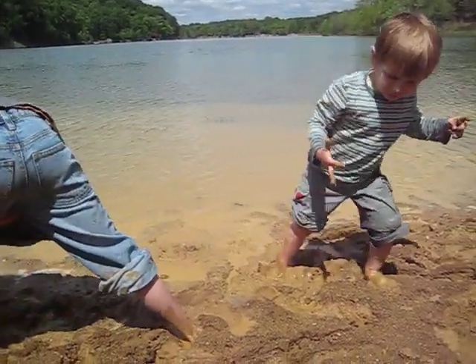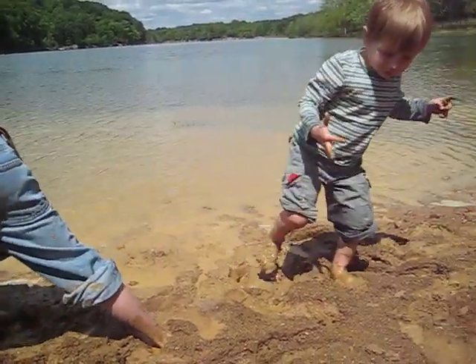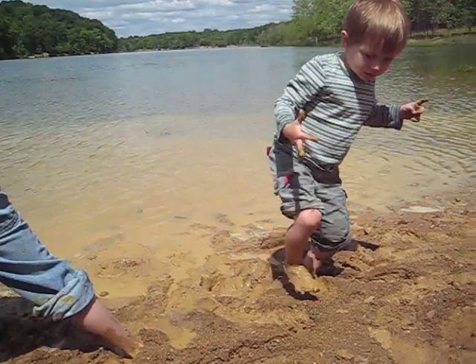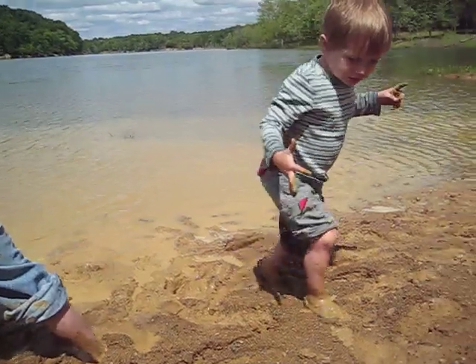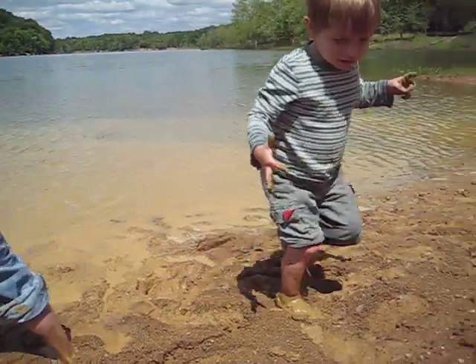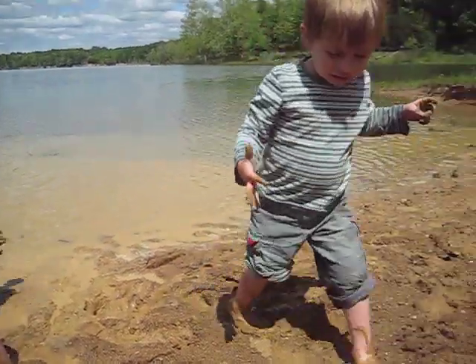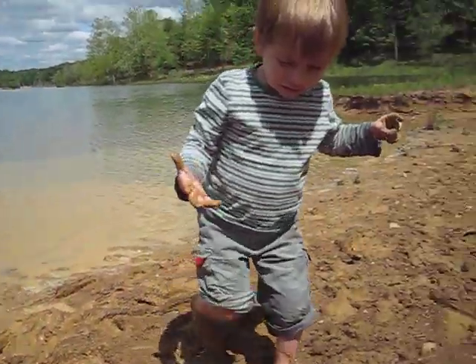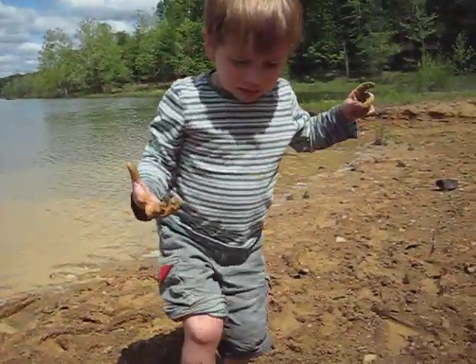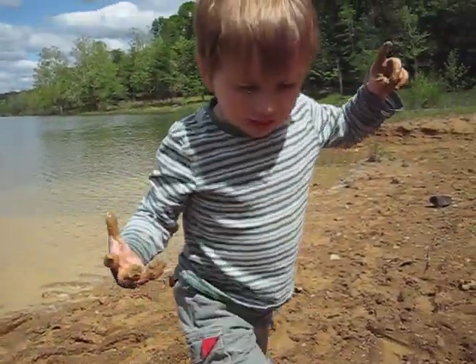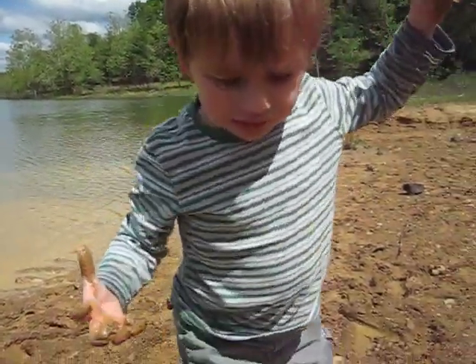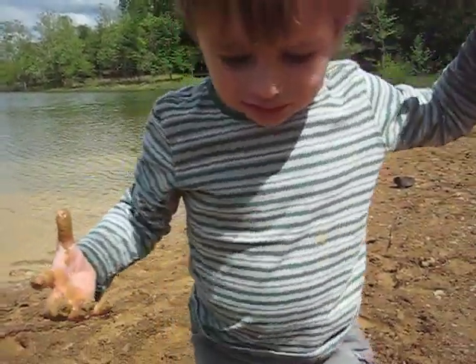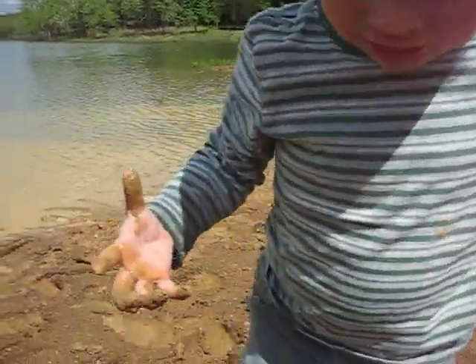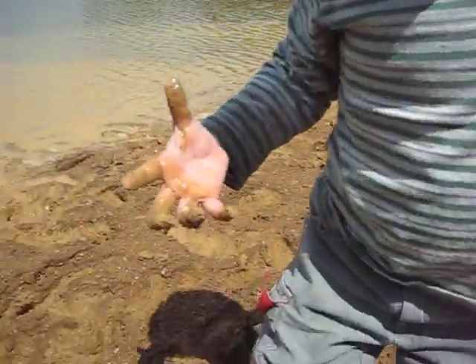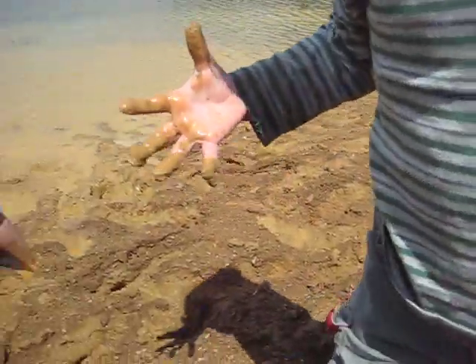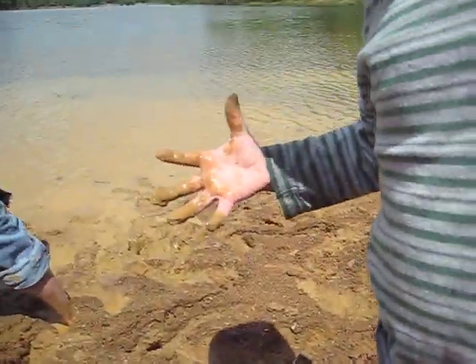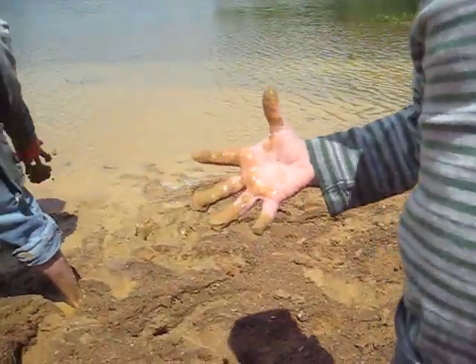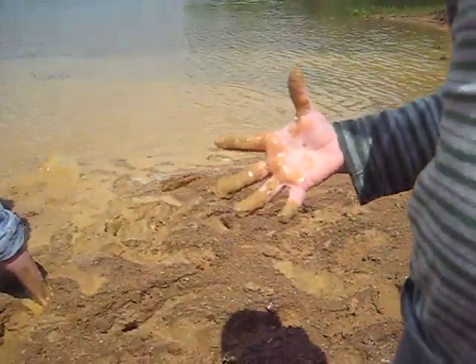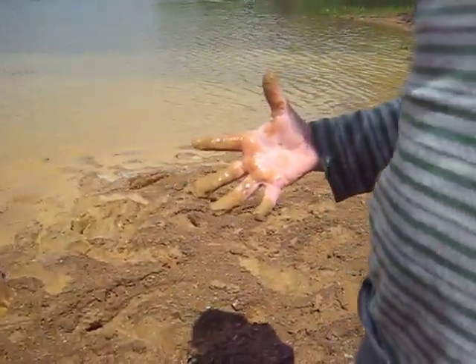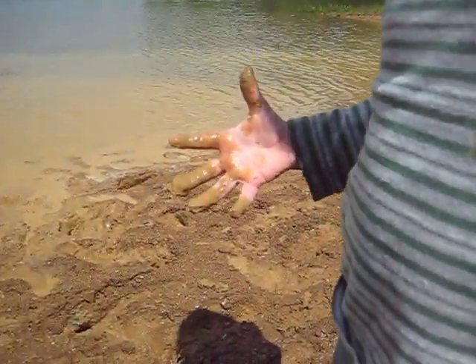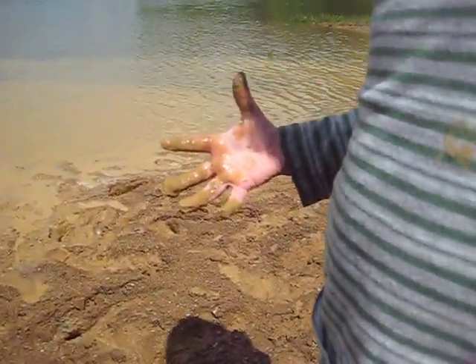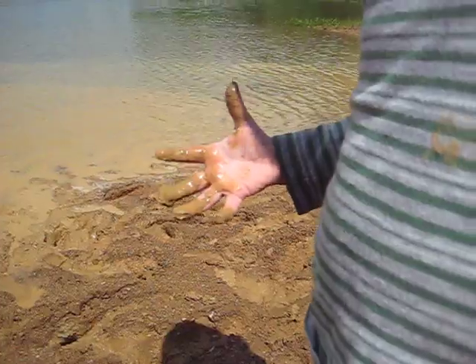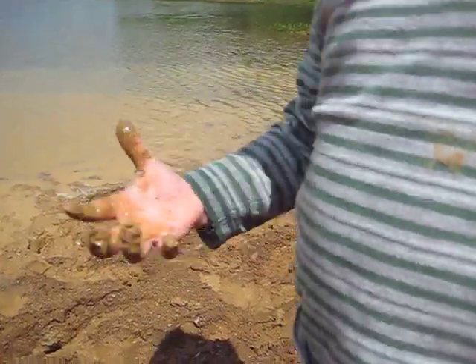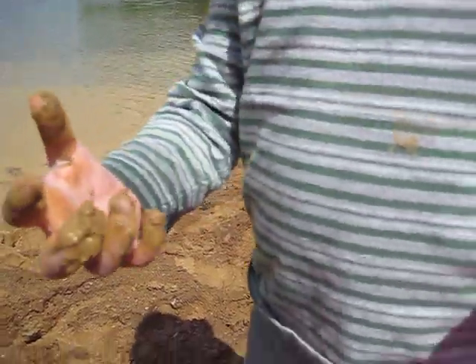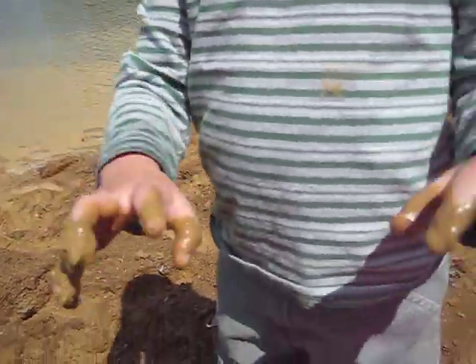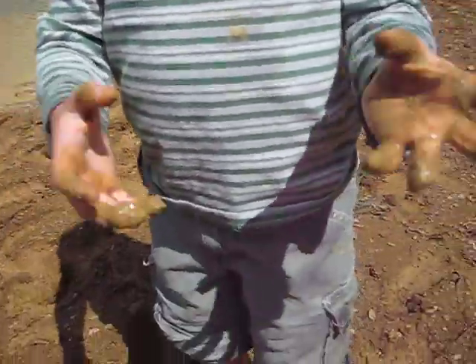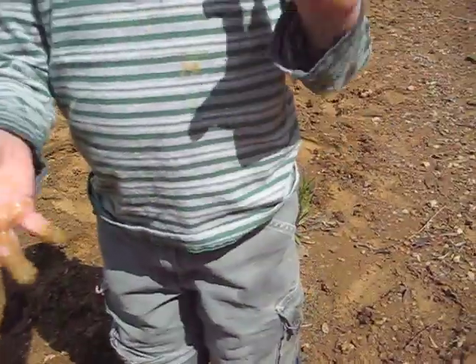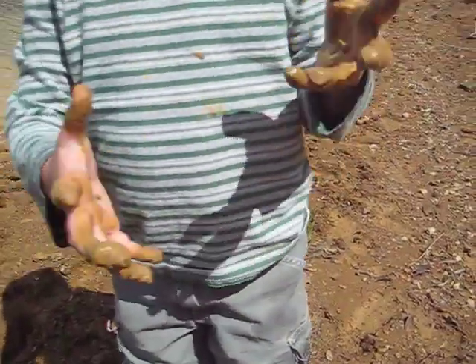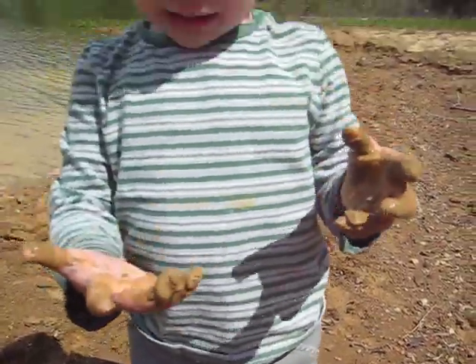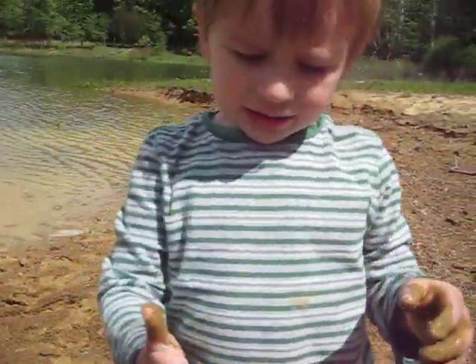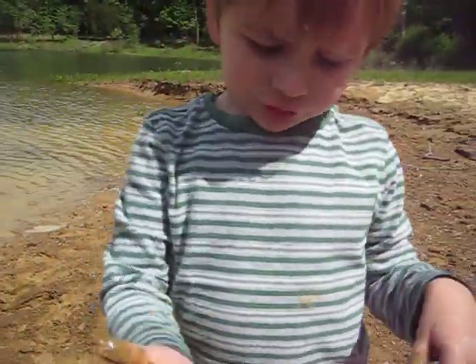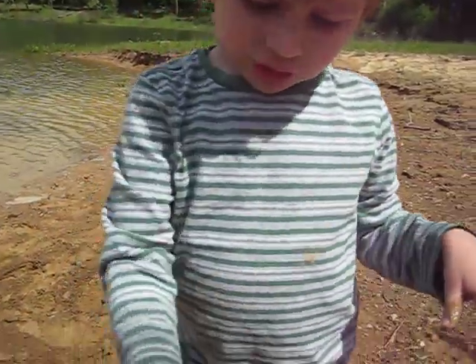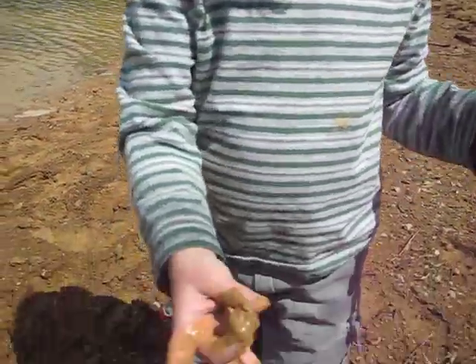This mud farts. I didn't know mud could fart. Is that a dirty hand? Yeah. Clean my hand. Okay.